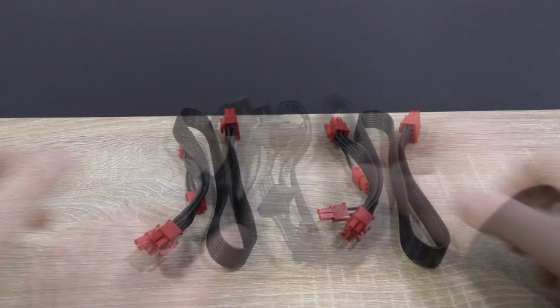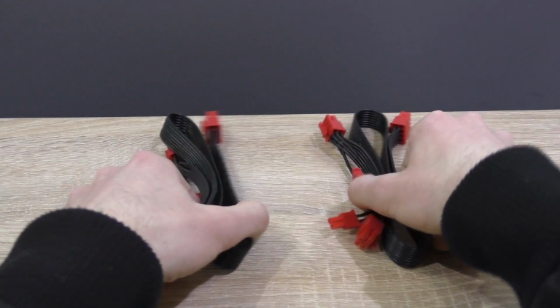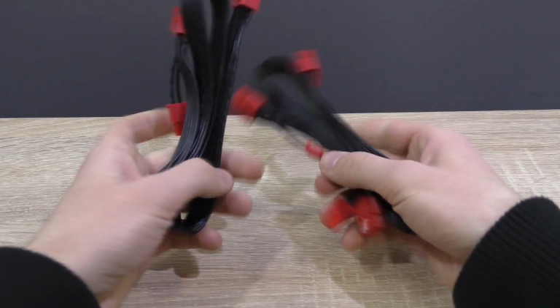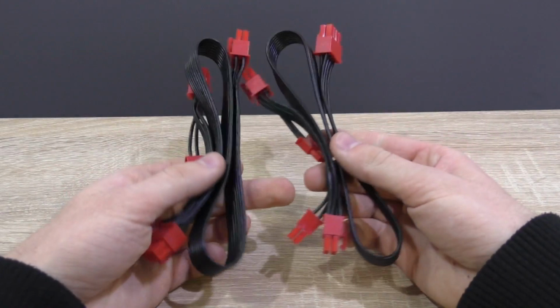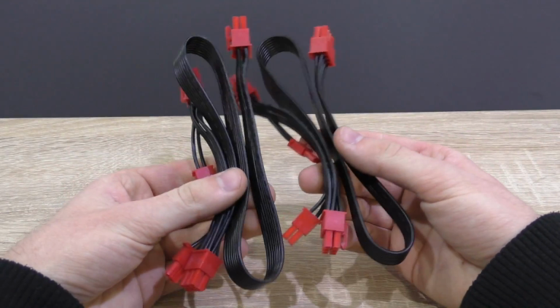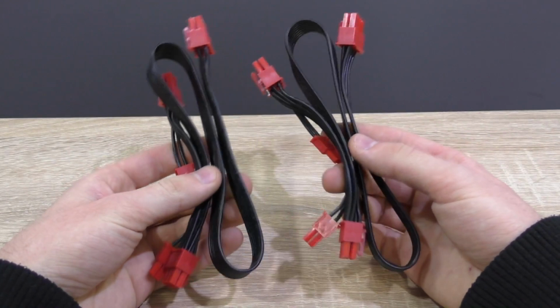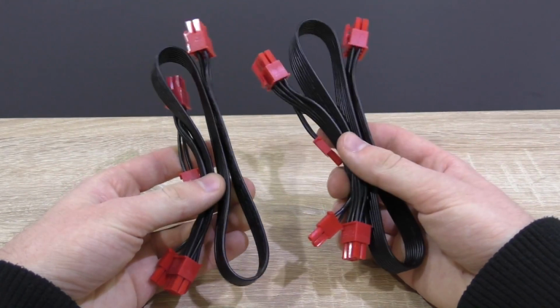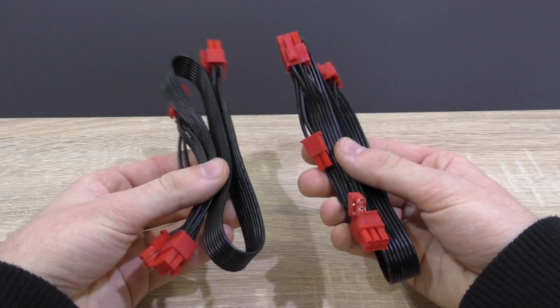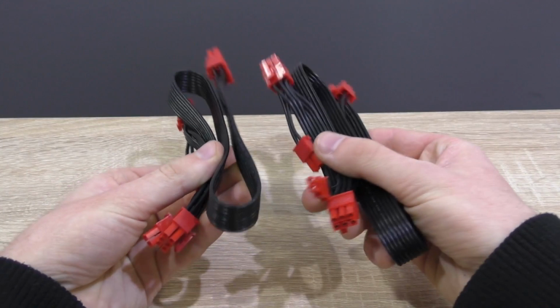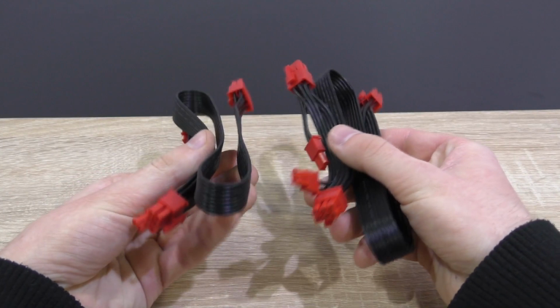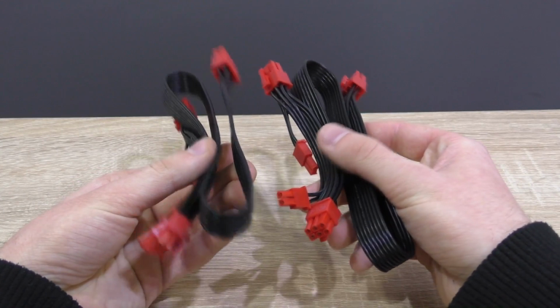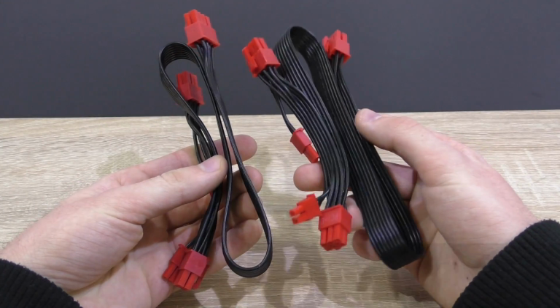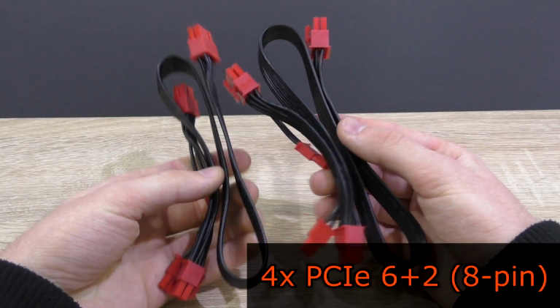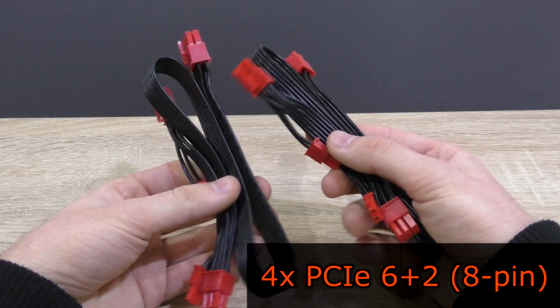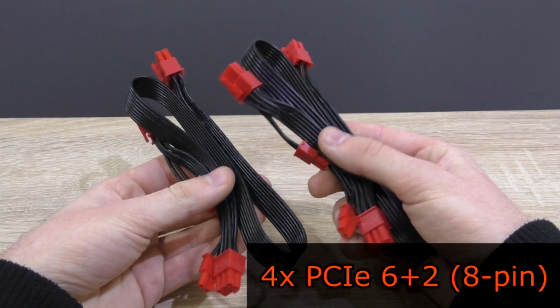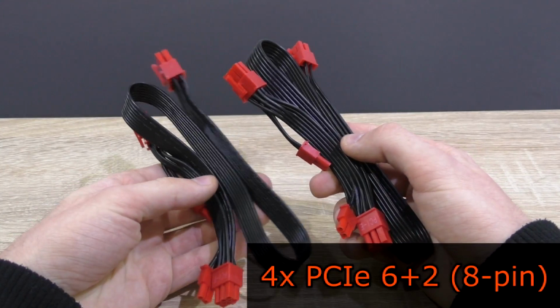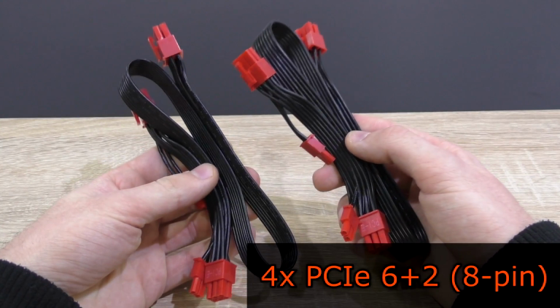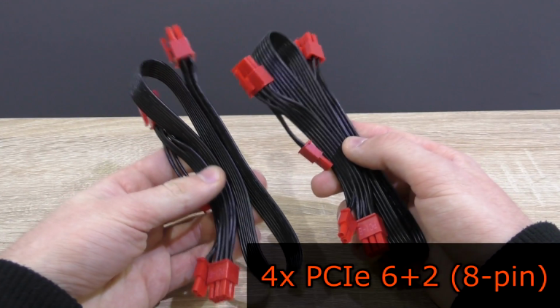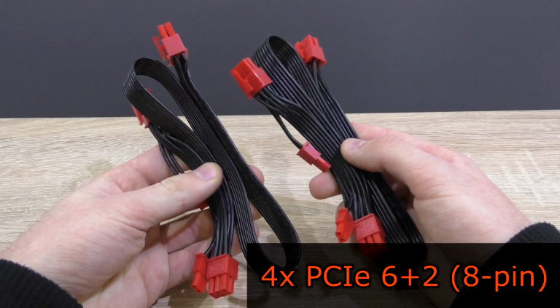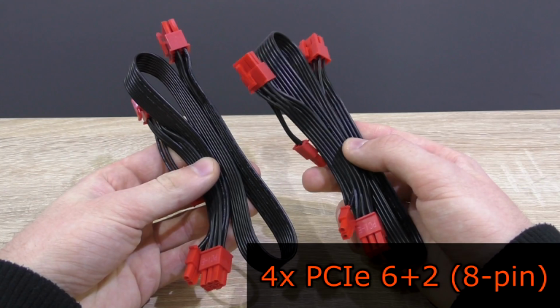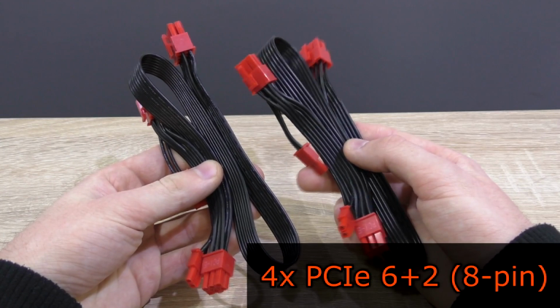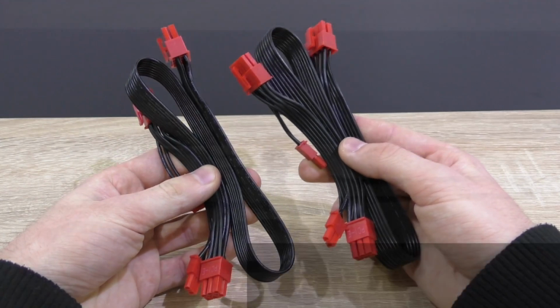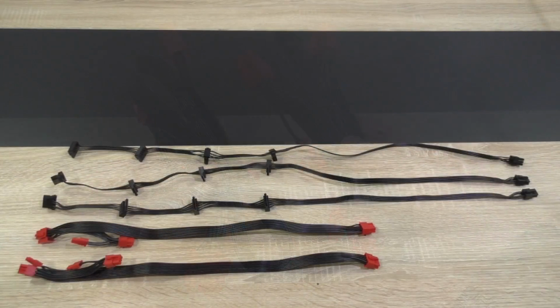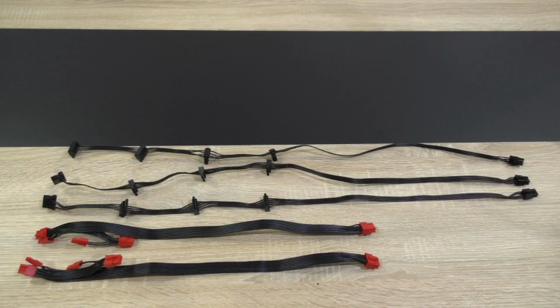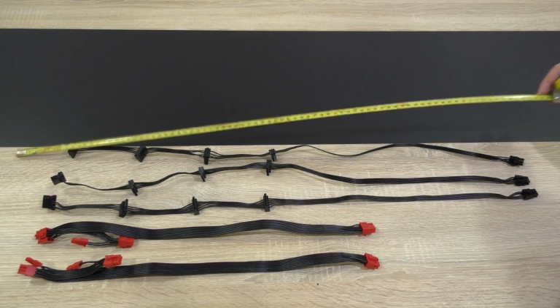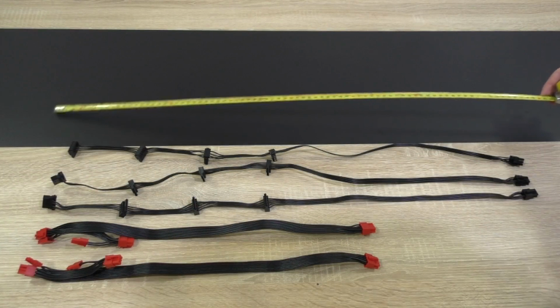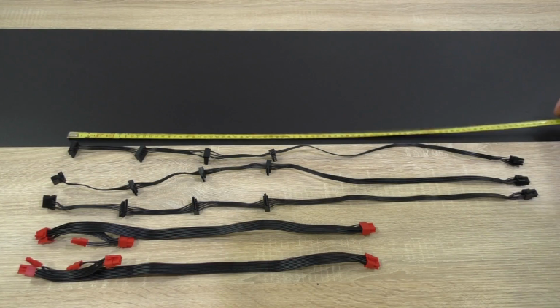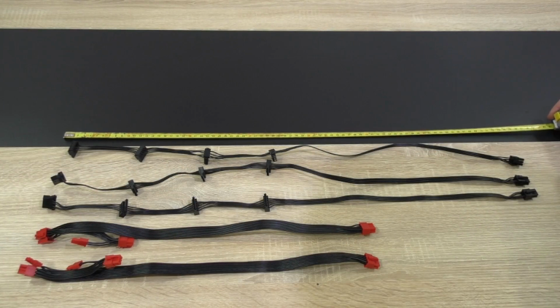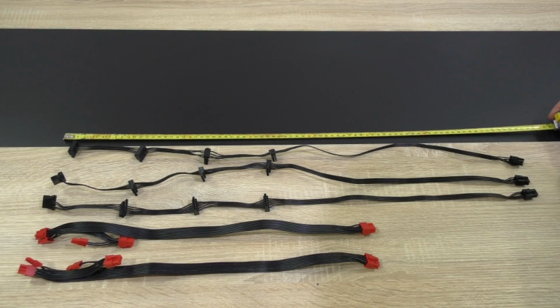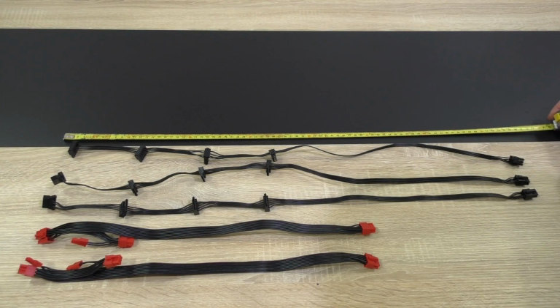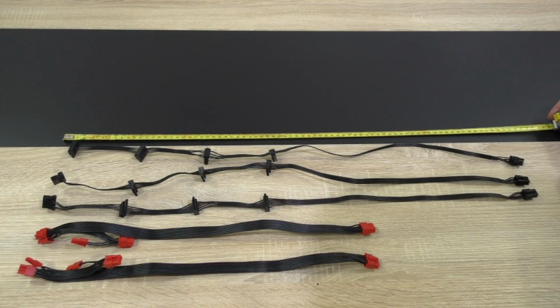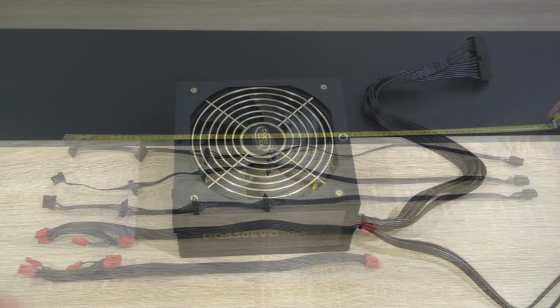There are two PCIe cables, each with two PCIe 6+2 (8-pin) connections, meaning four PCIe 6+2 8-pin power connectors altogether. As for the length, all these cables are fairly long, so there shouldn't be any problem.